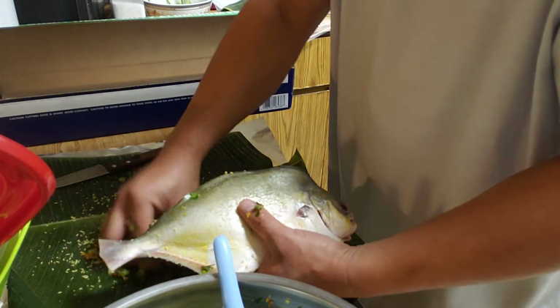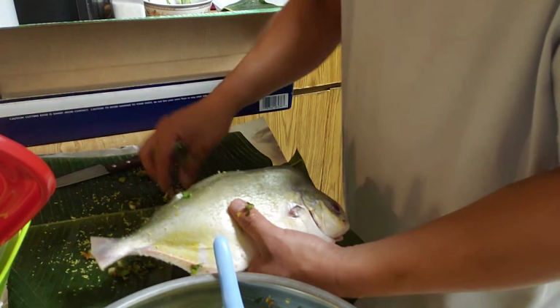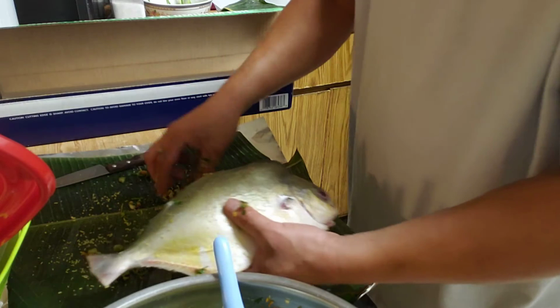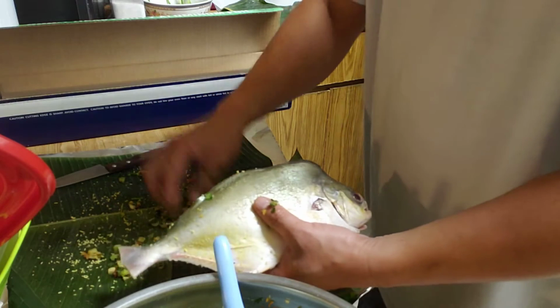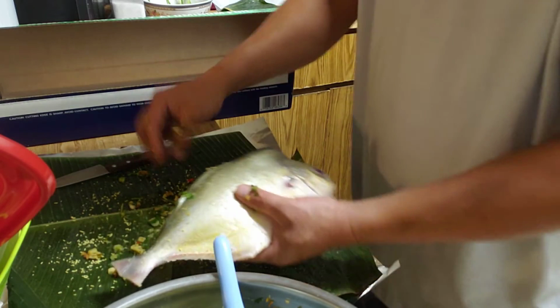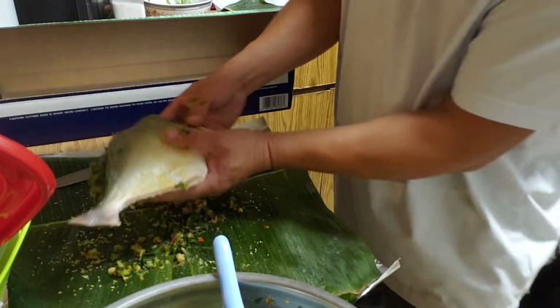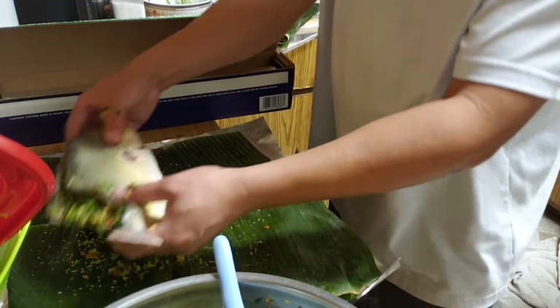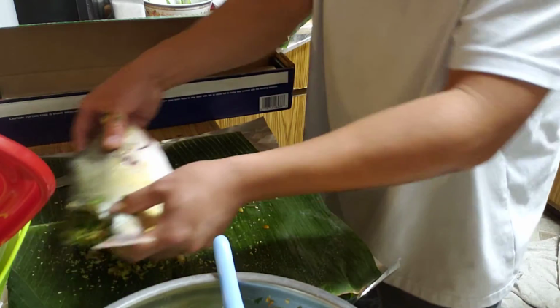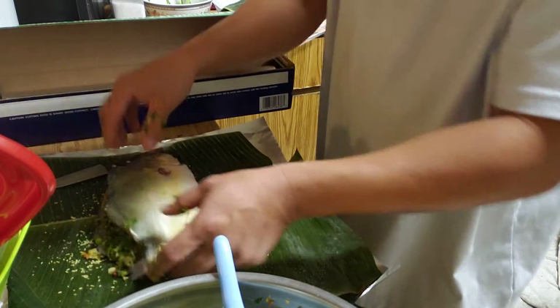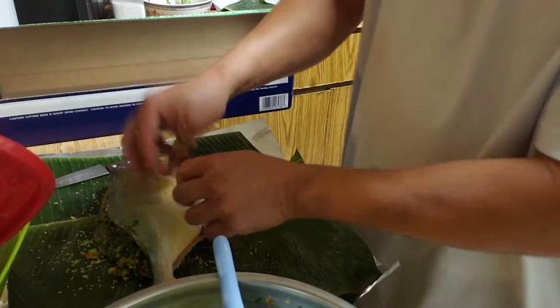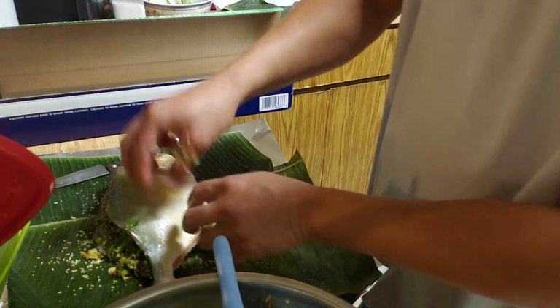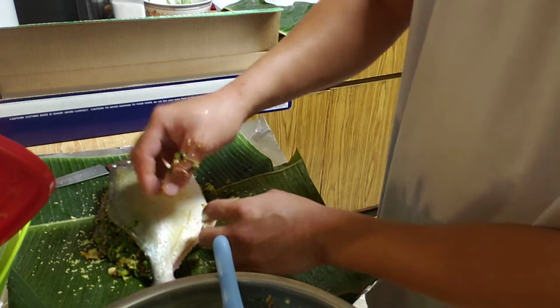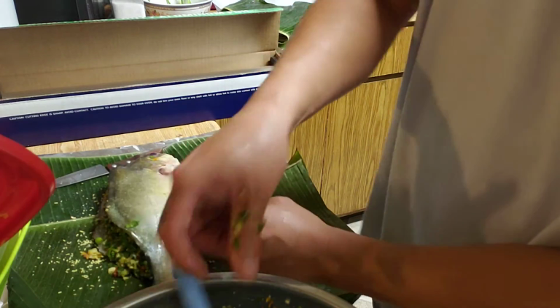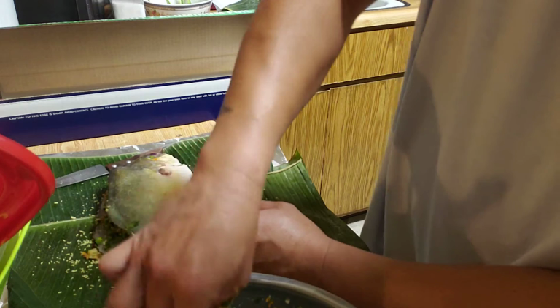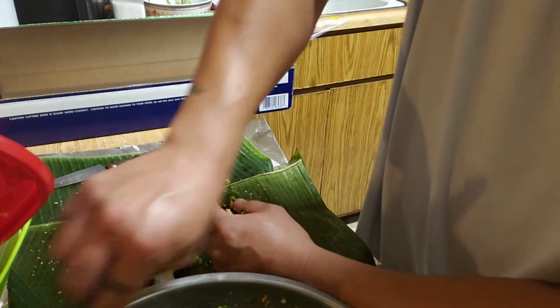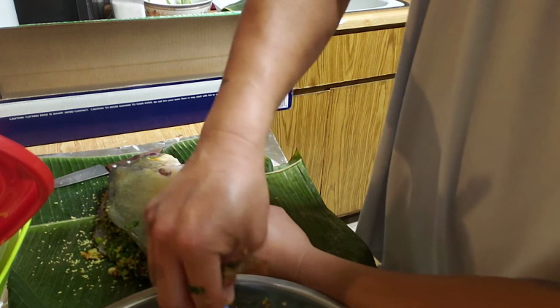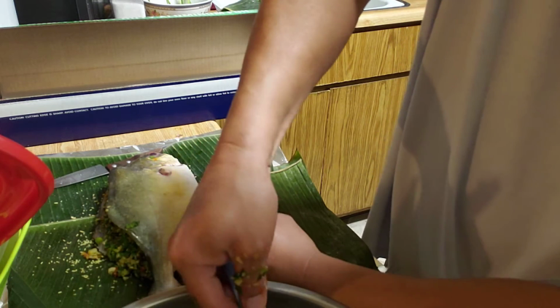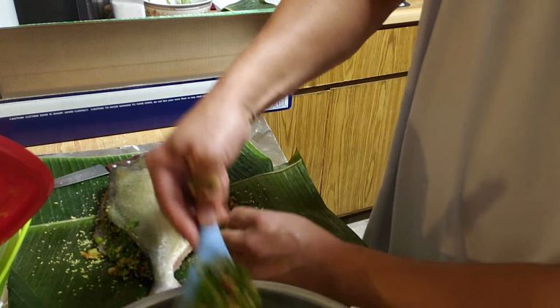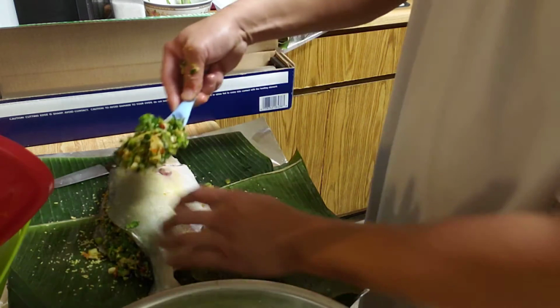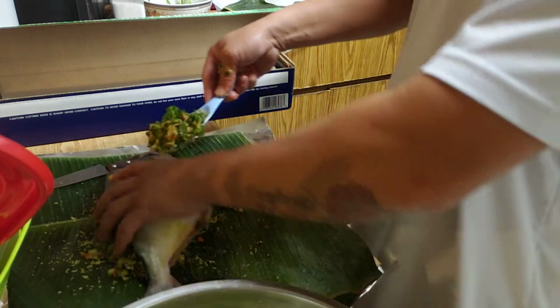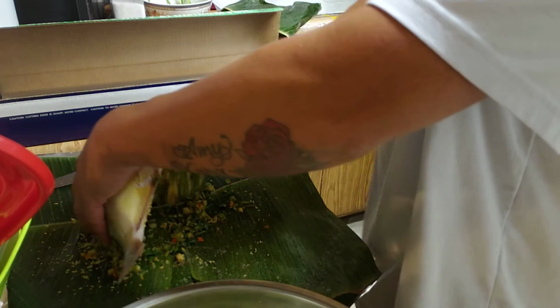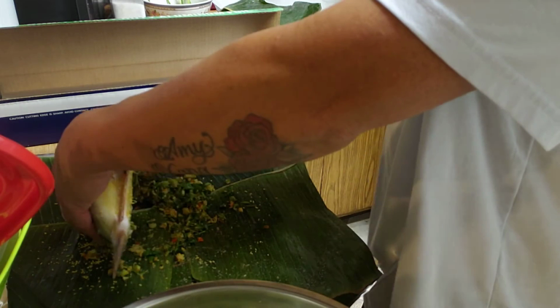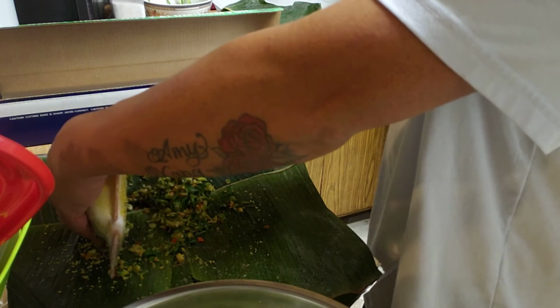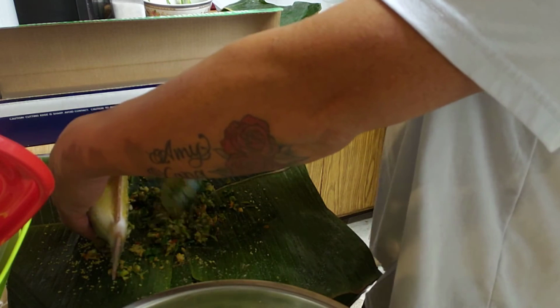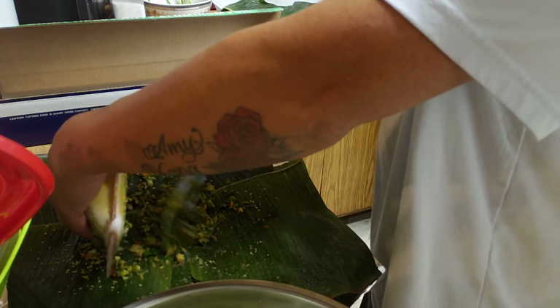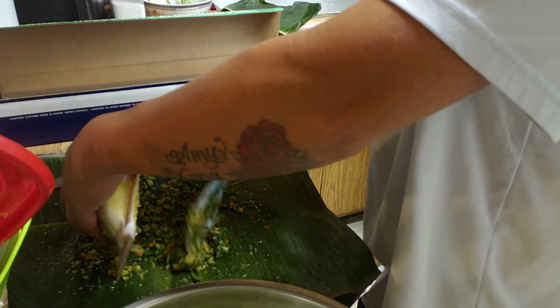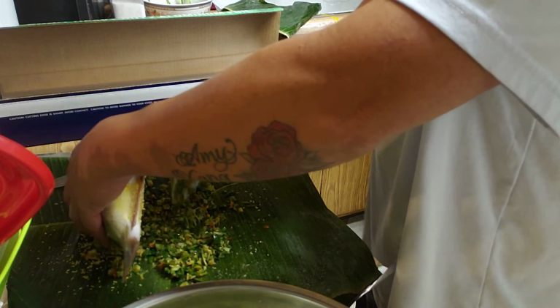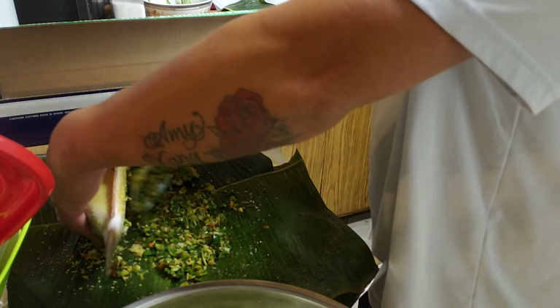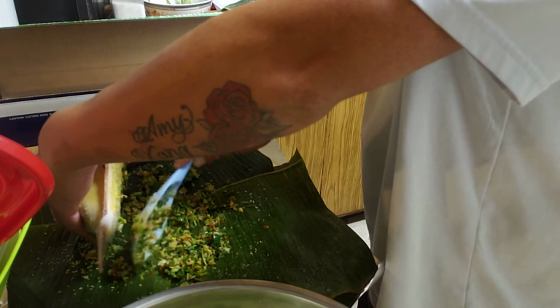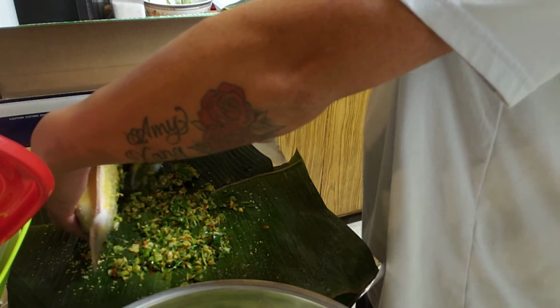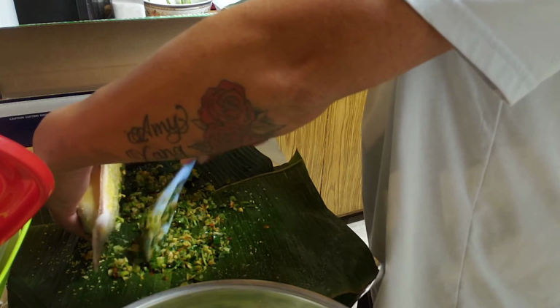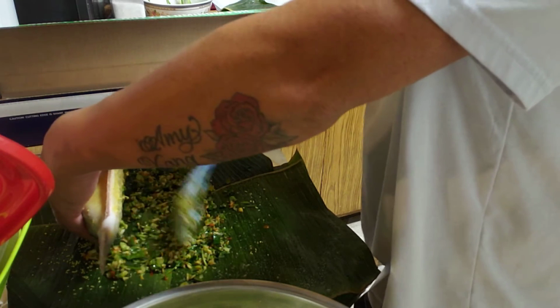My wrap — I got banana leaf. I wrap them up with banana leaf, and after the banana leaf it will go for a foil wrap on top.